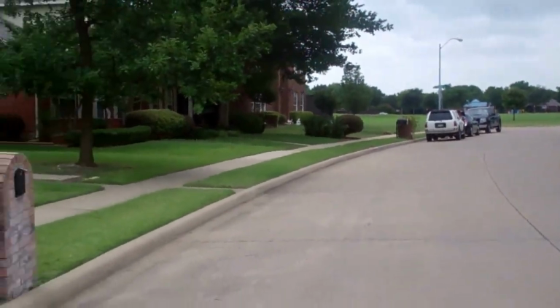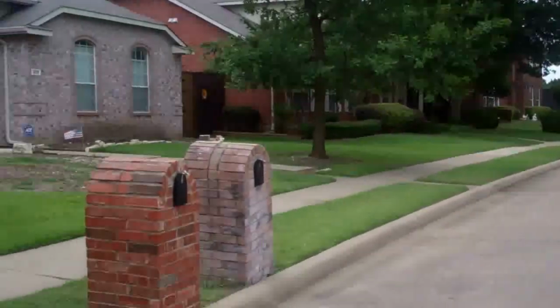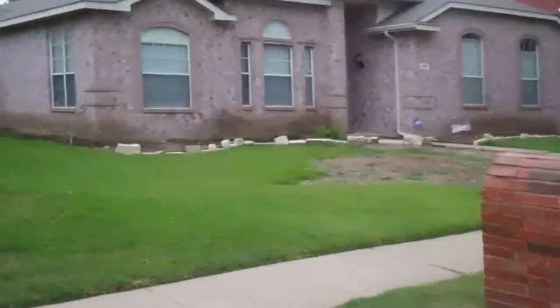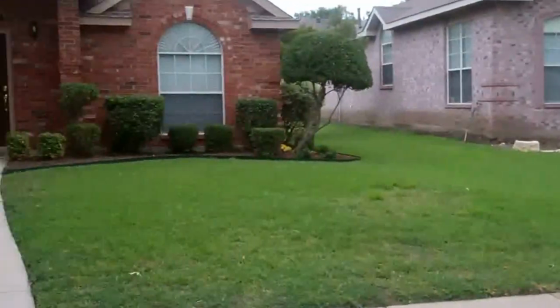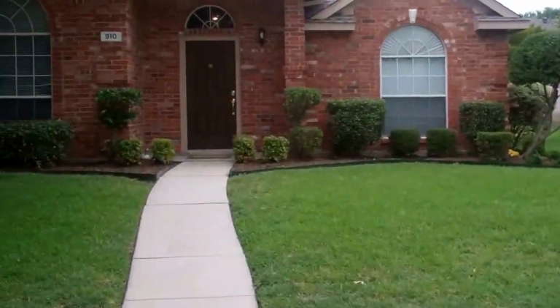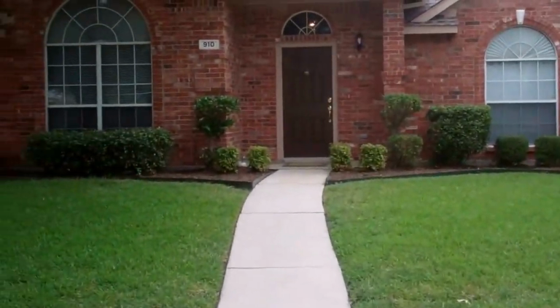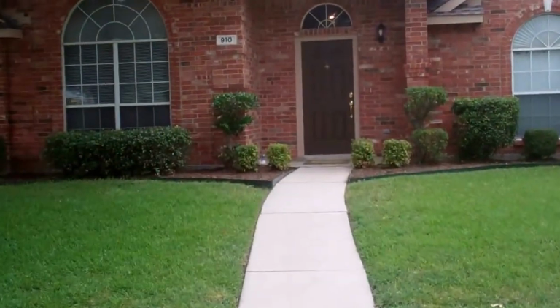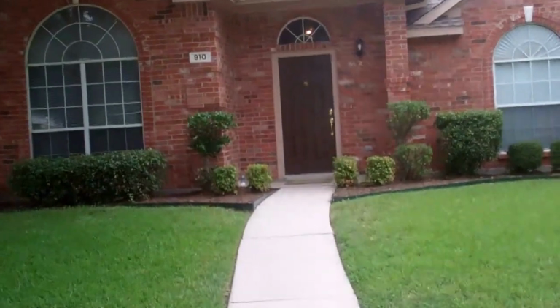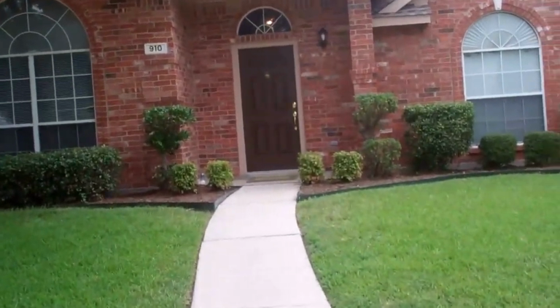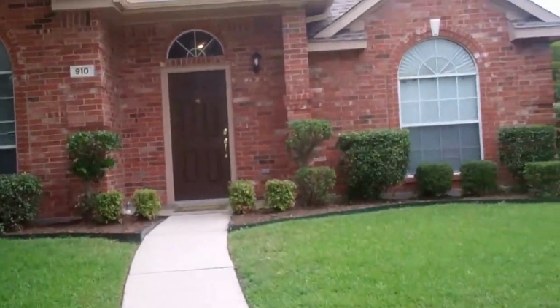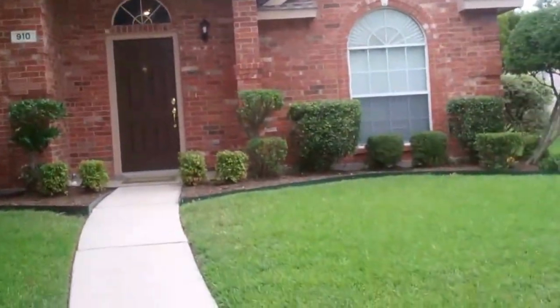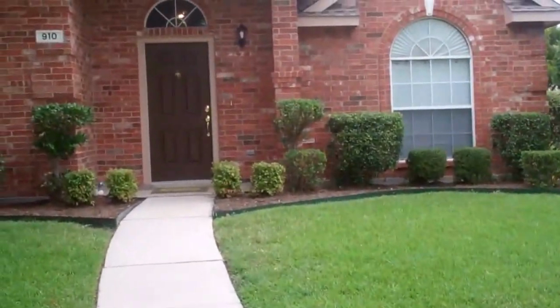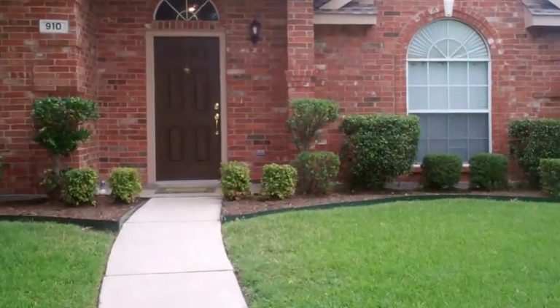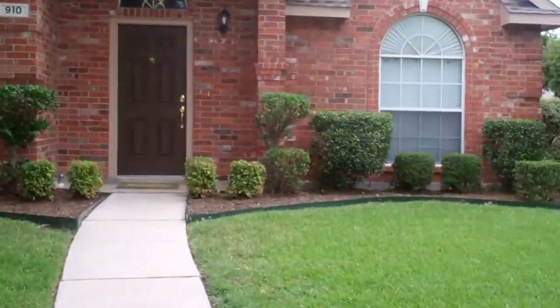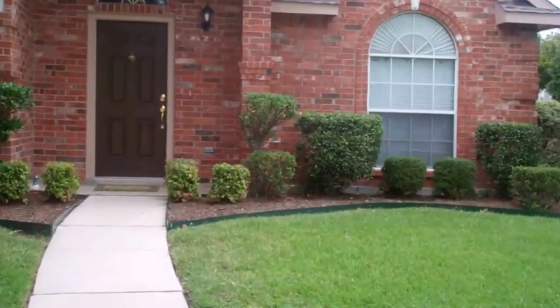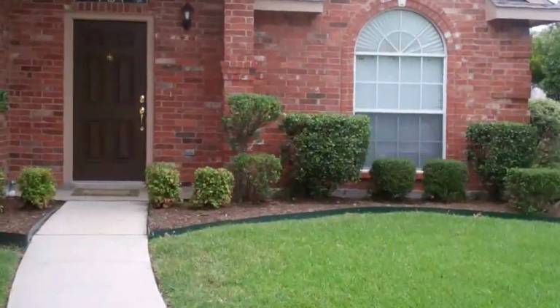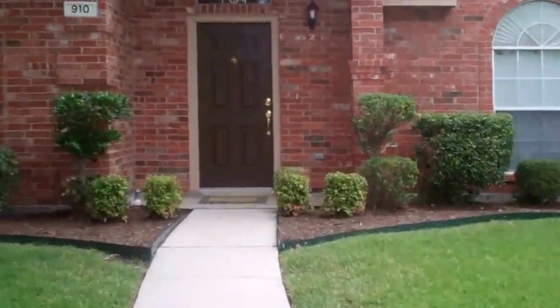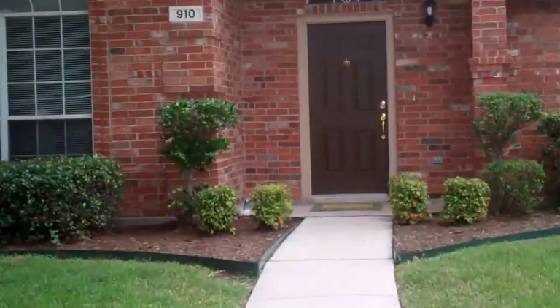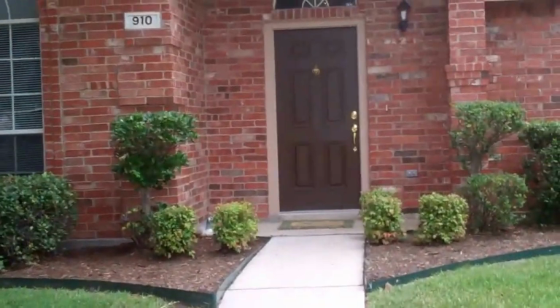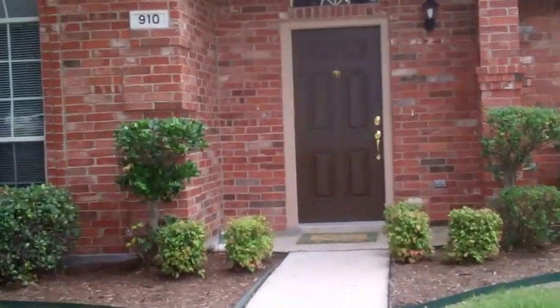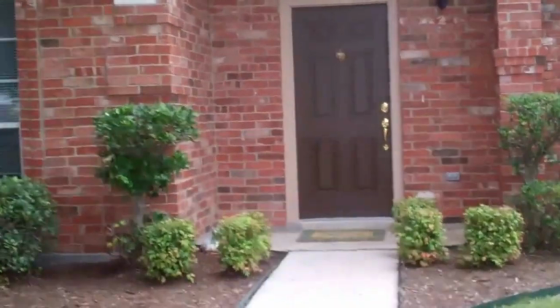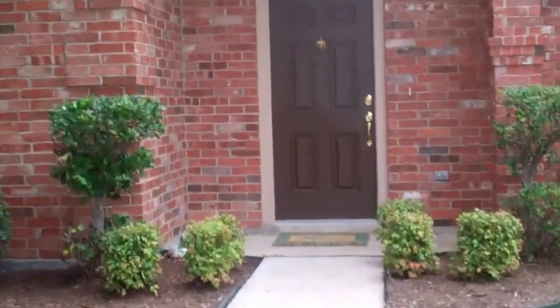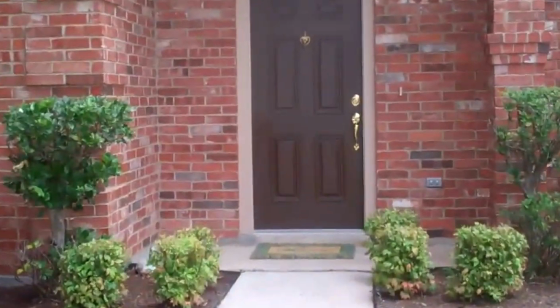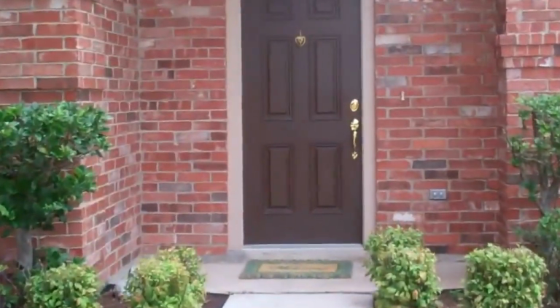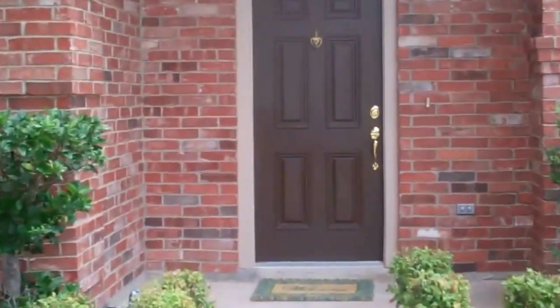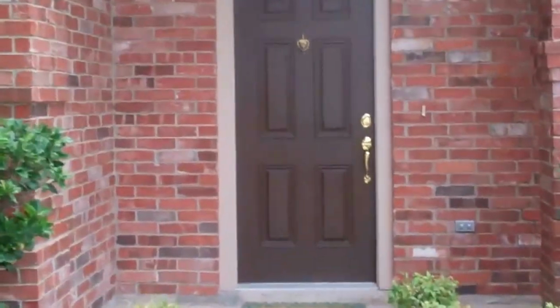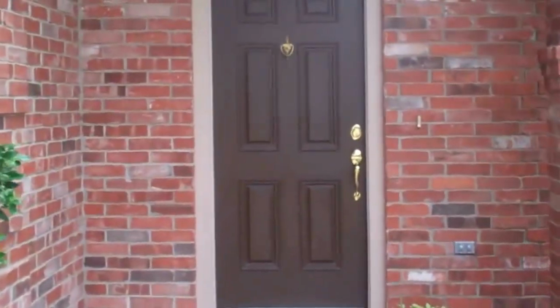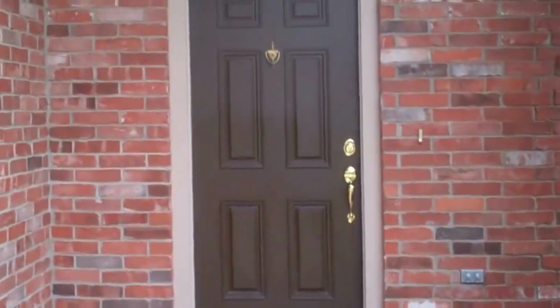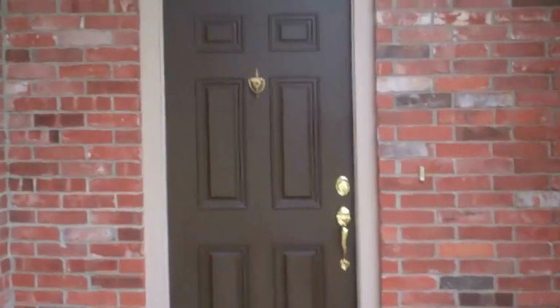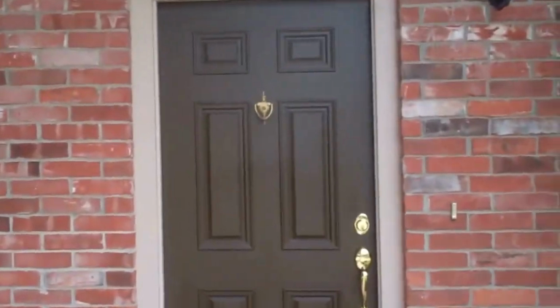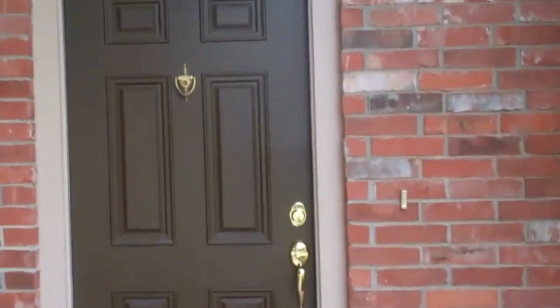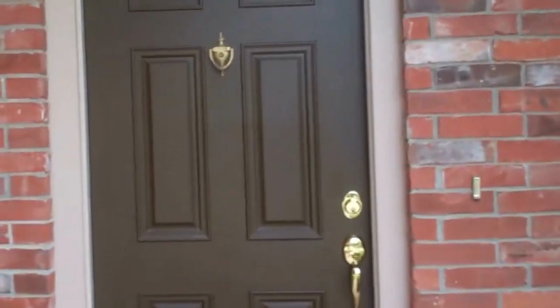This is a gem of a home, and wait till you see what we have in the backyard for you. Let's go take a peek inside 910 Meadow Park in Allen, Texas.